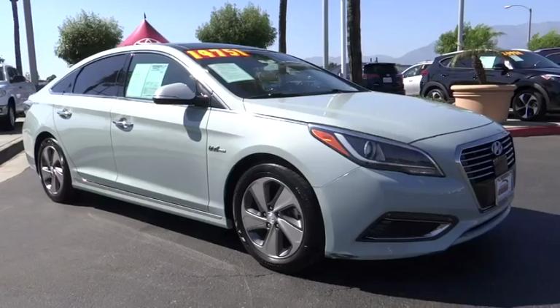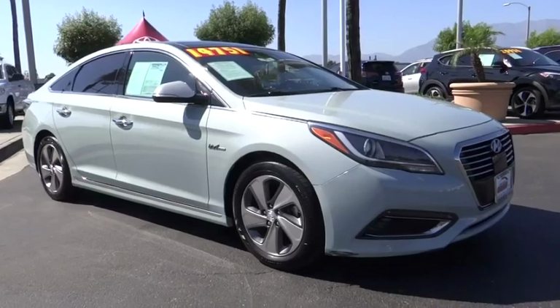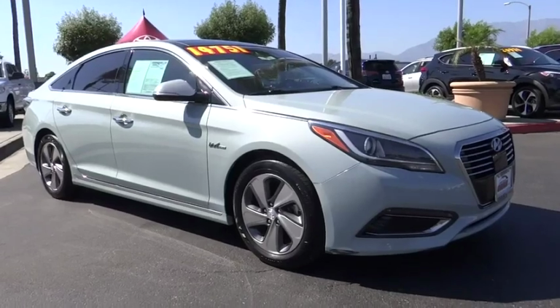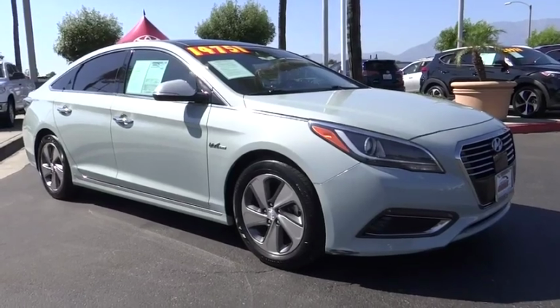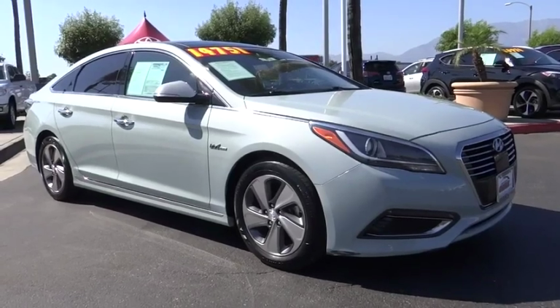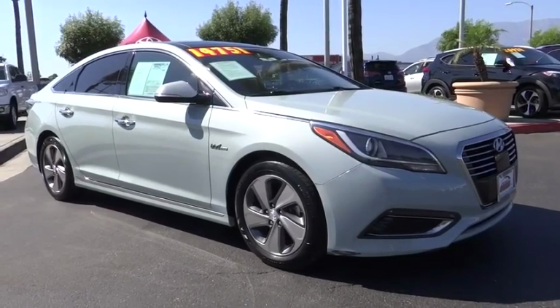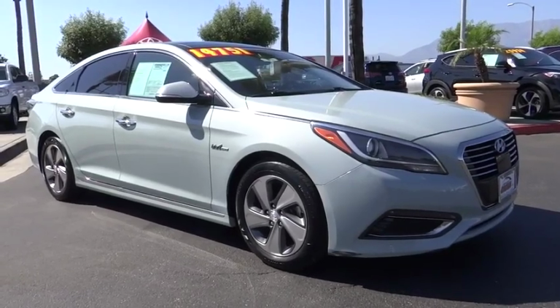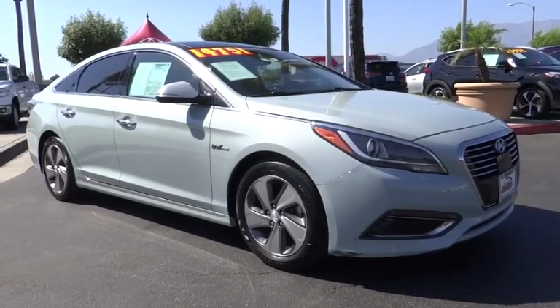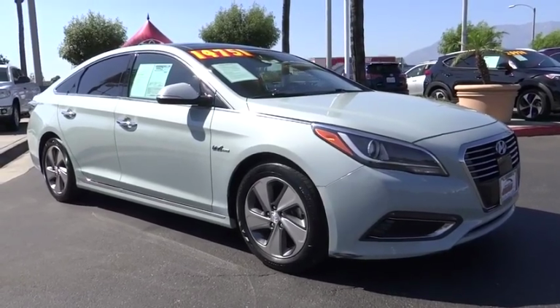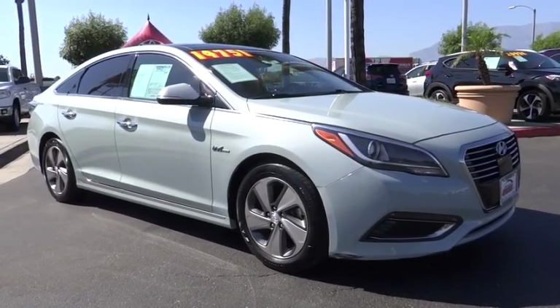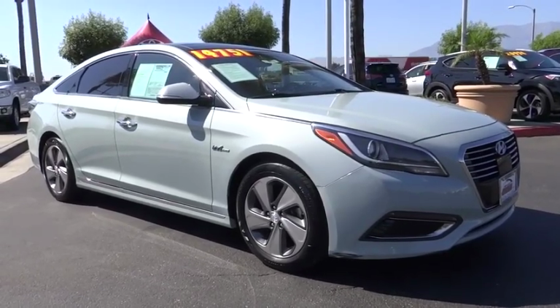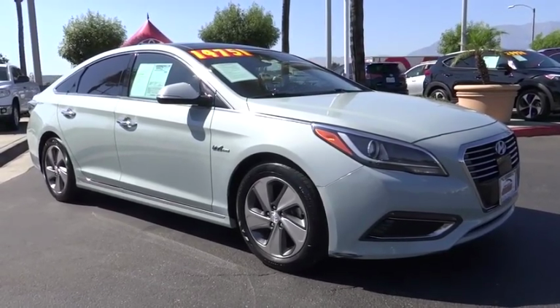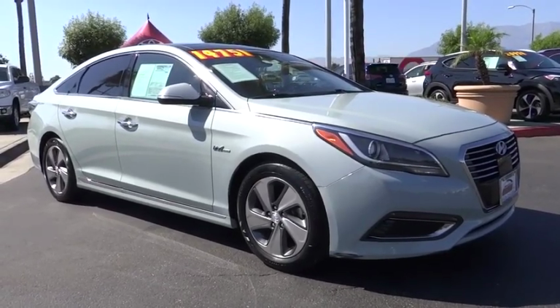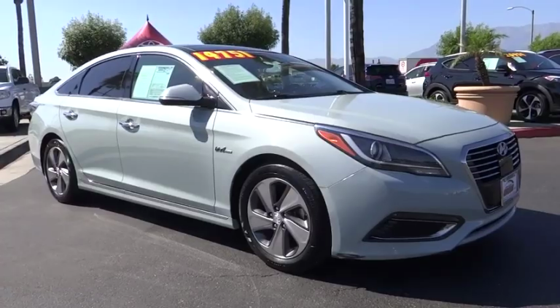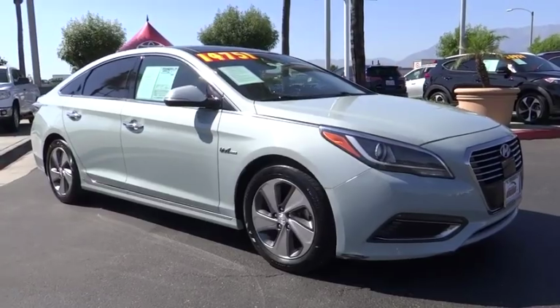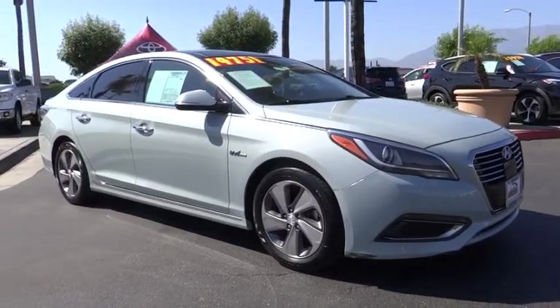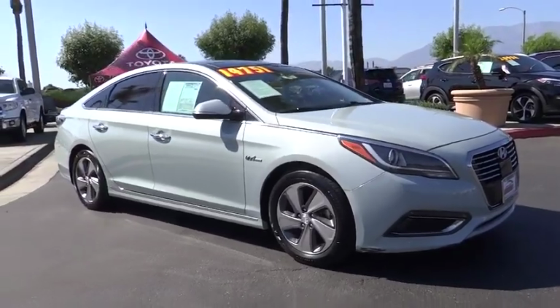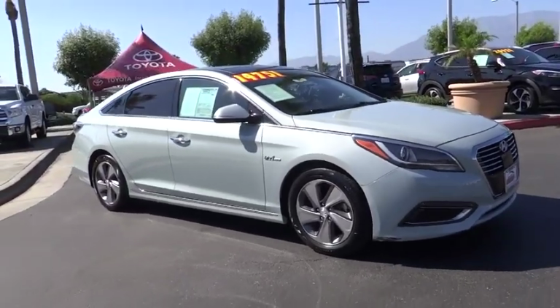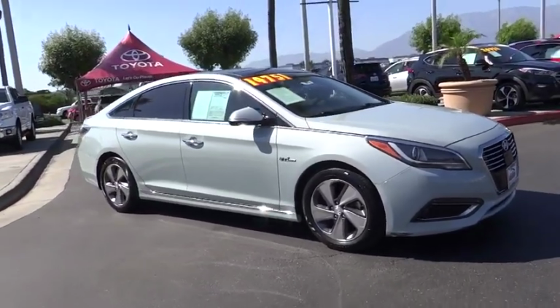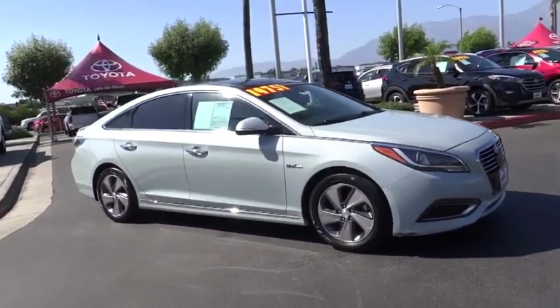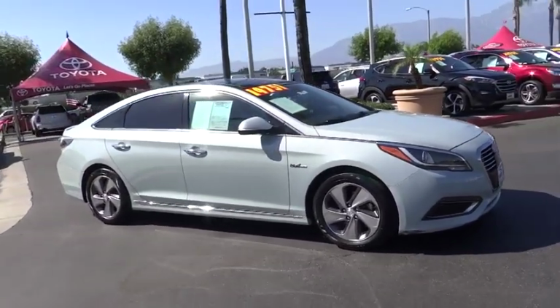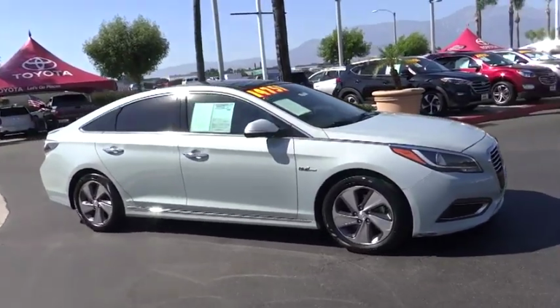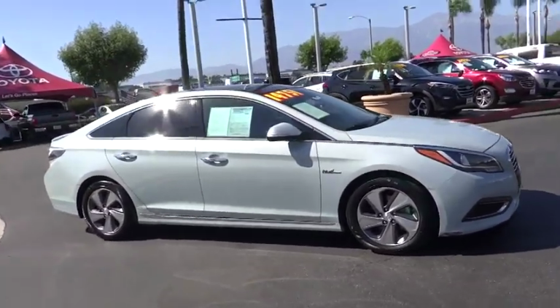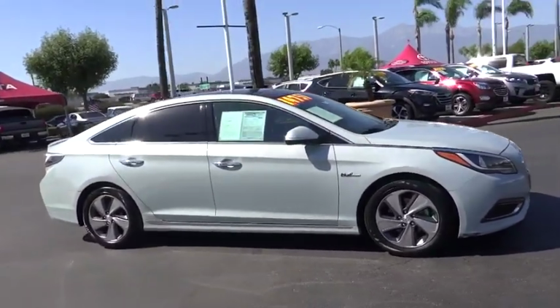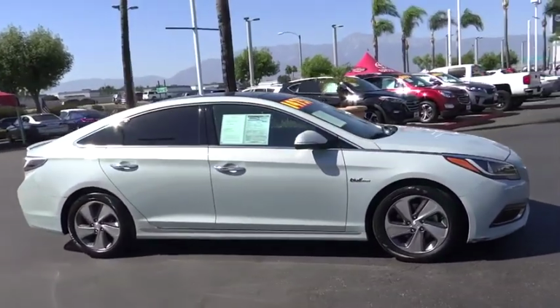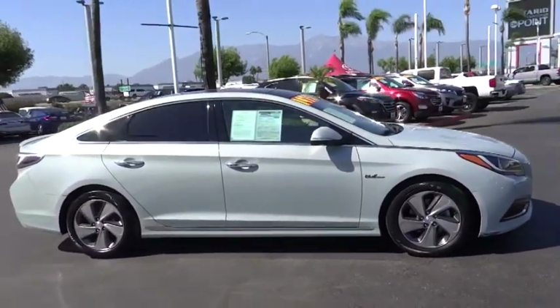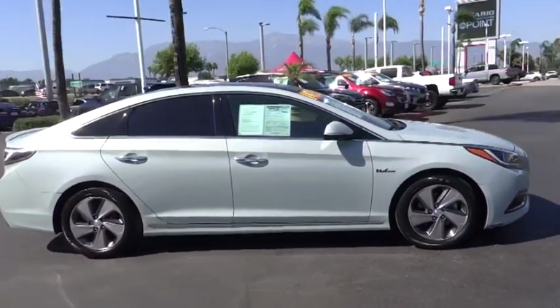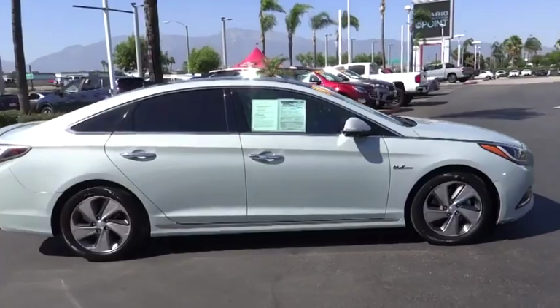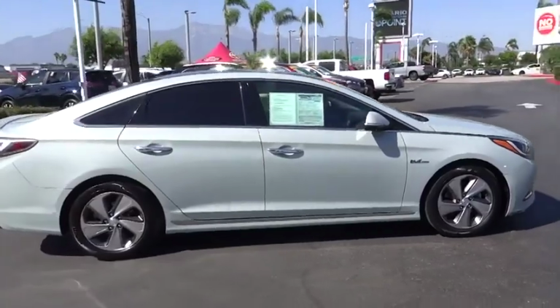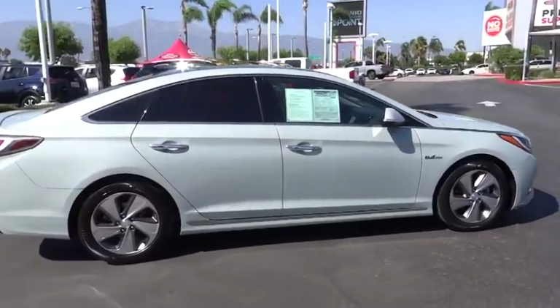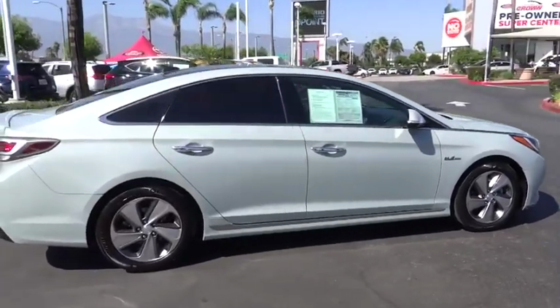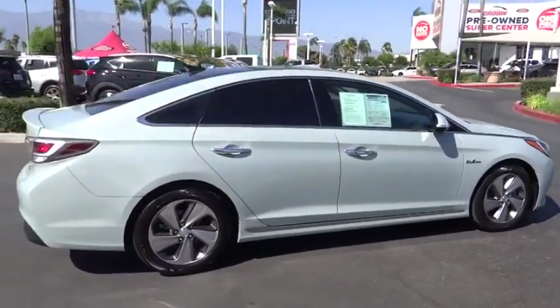Stop by and take a look at the 2016 Hyundai Sonata Hybrid. This all-new hybrid has all the style and premiums you expect in a Sonata, along with 37 city, 39 highway MPG.